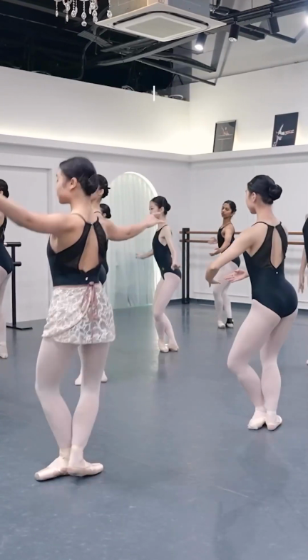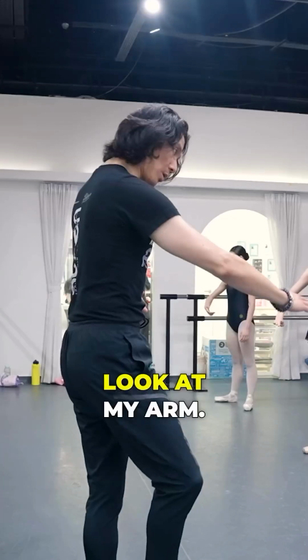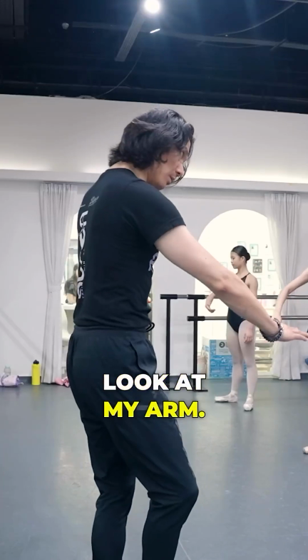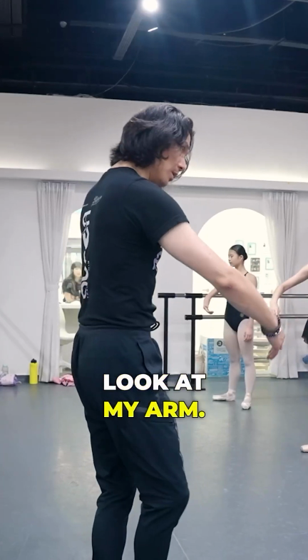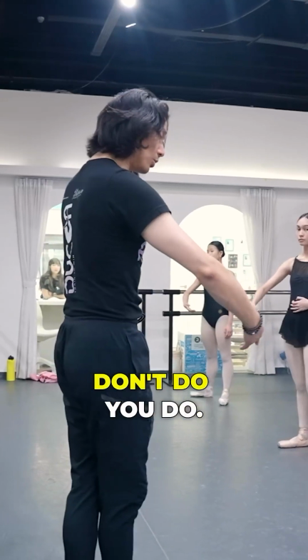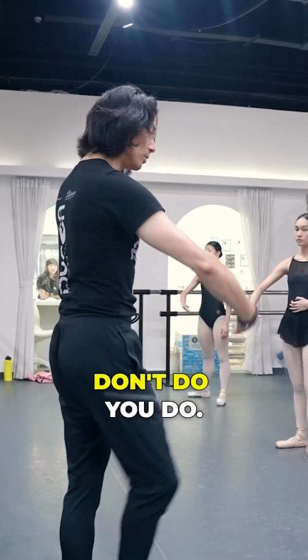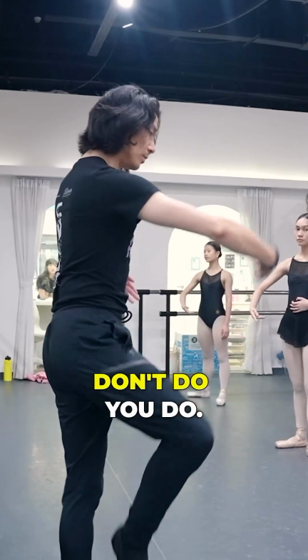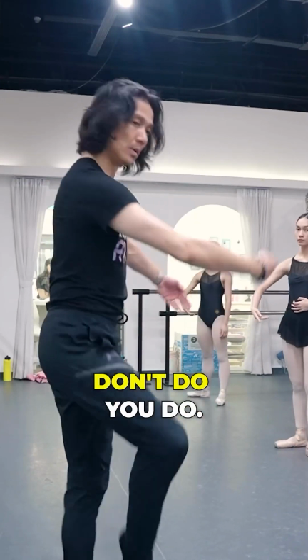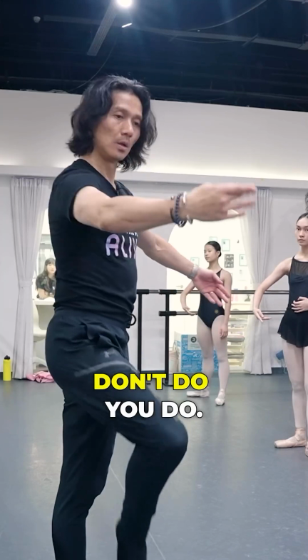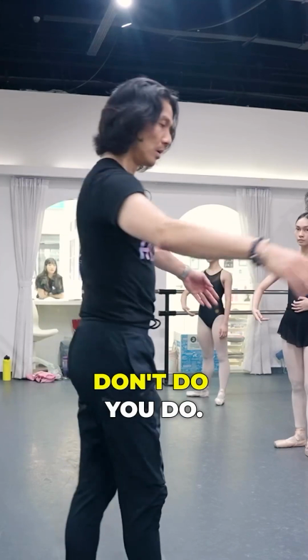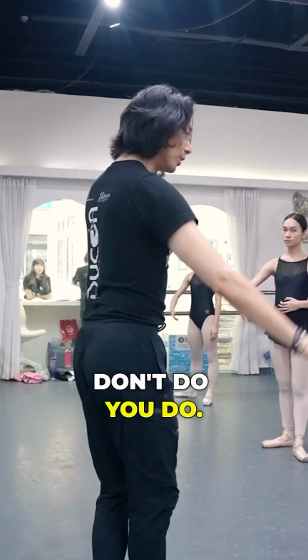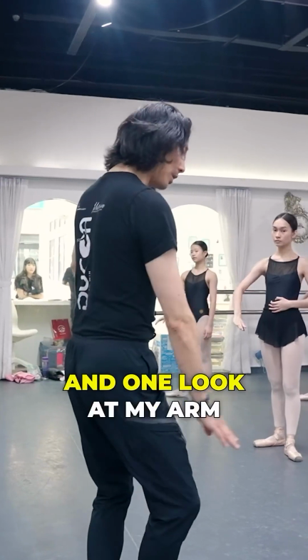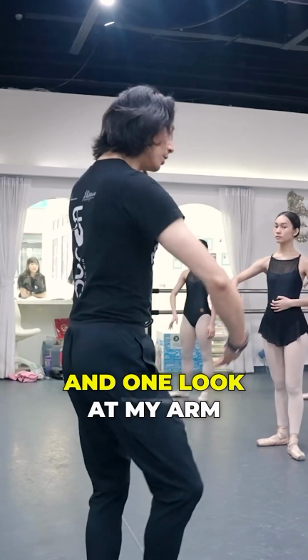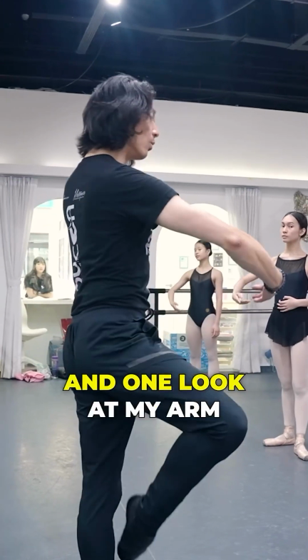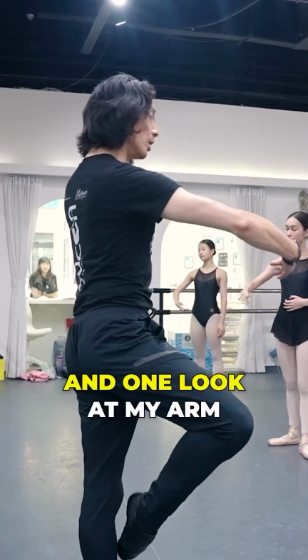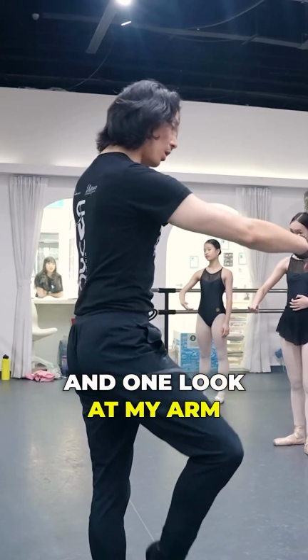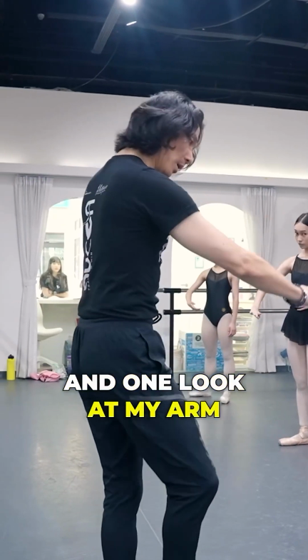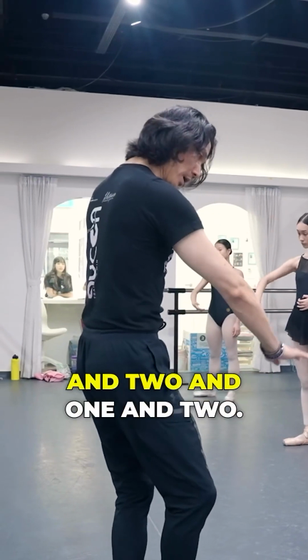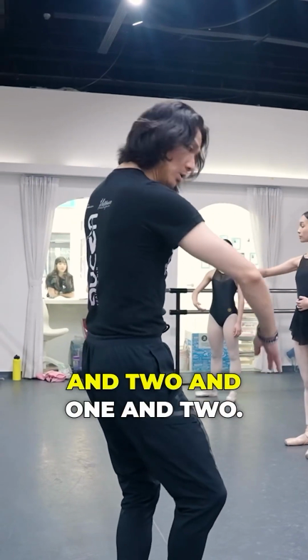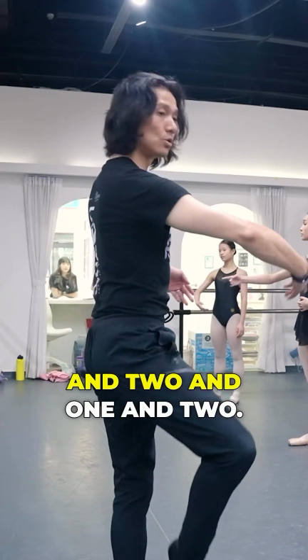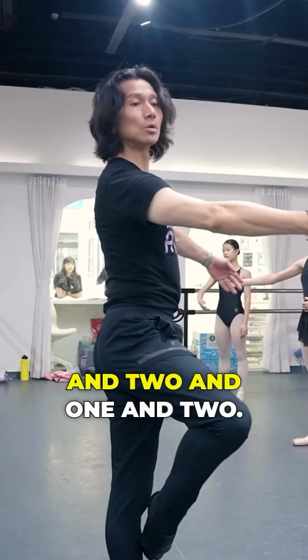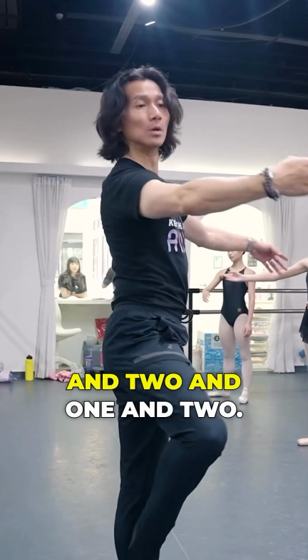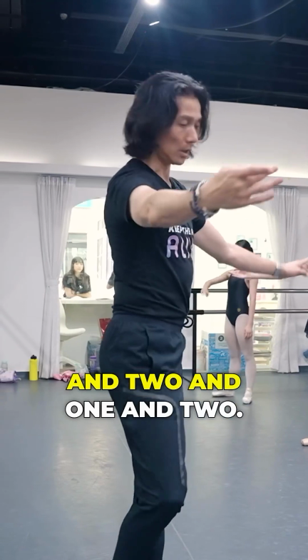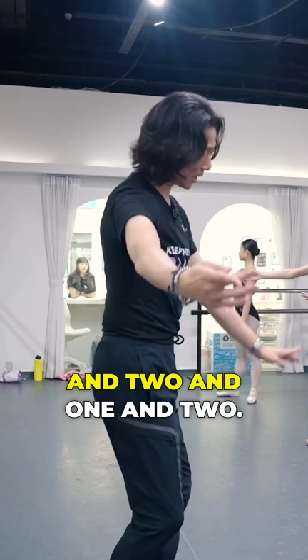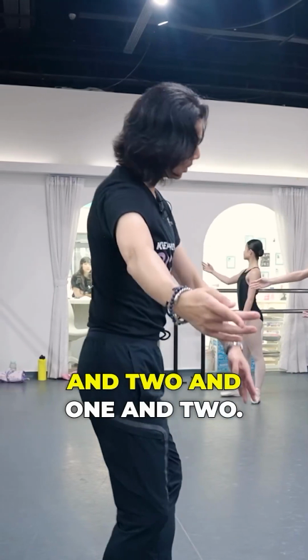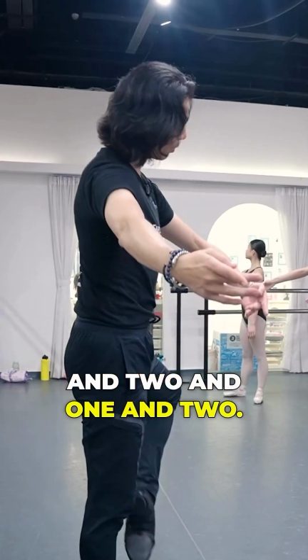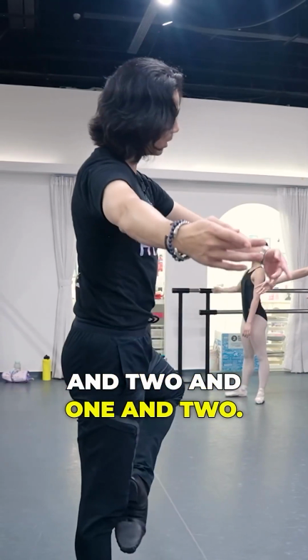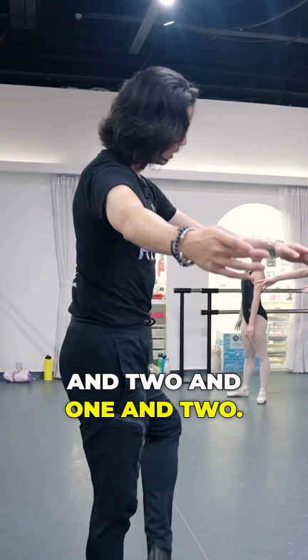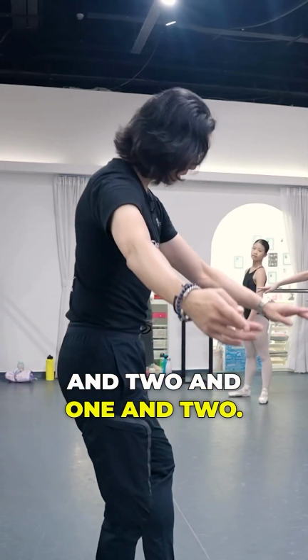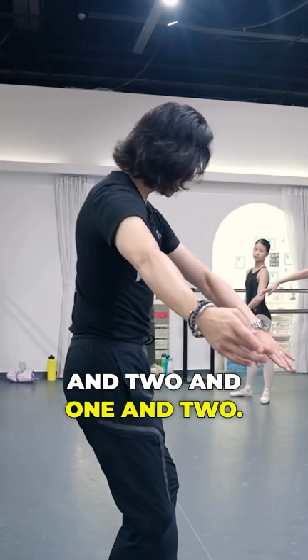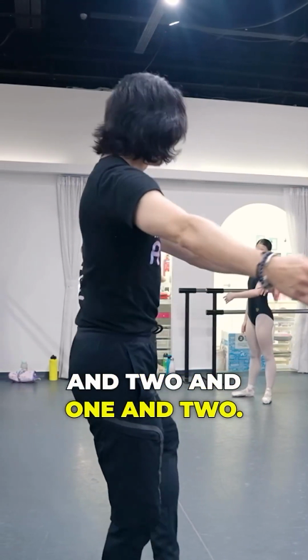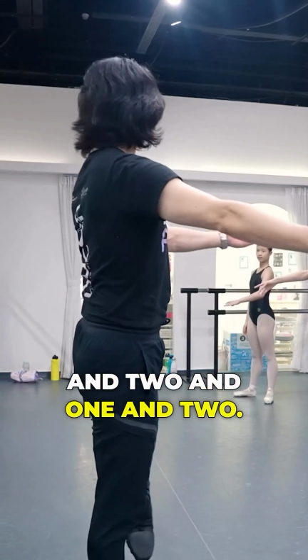Look at my arm. Don't do it — you do it. And one, look at my arm. And two. And one. And two.